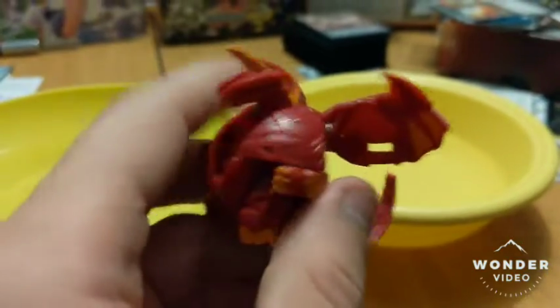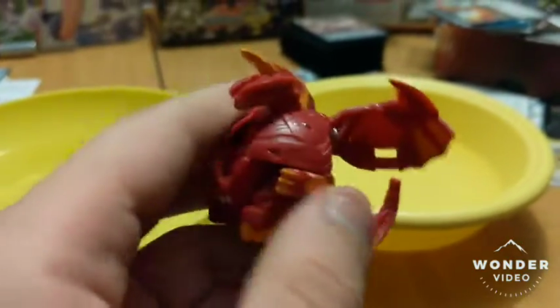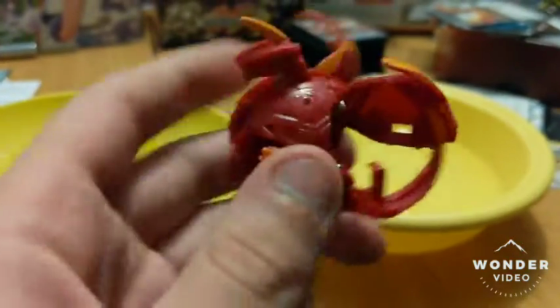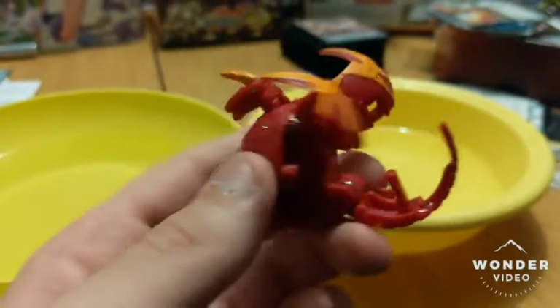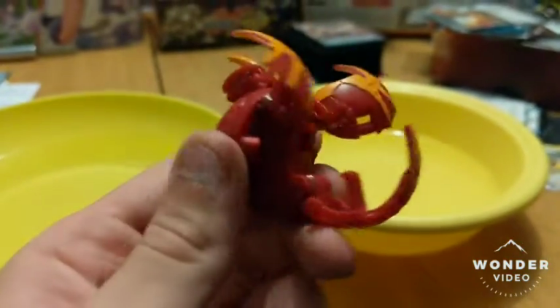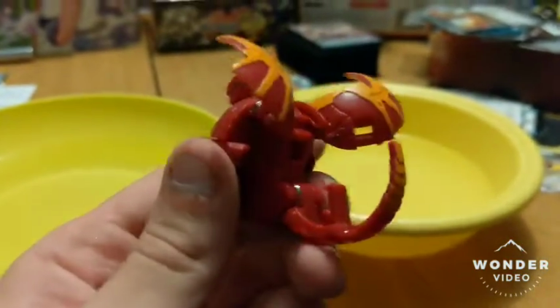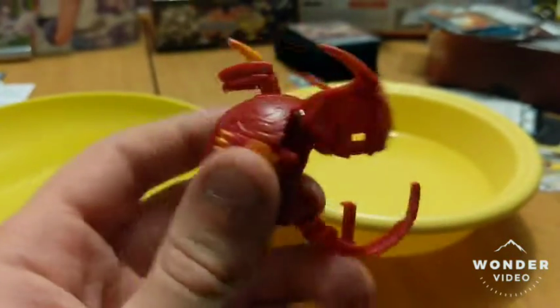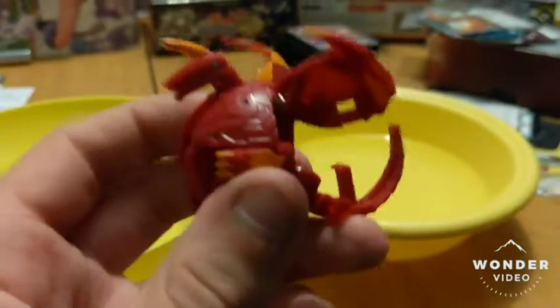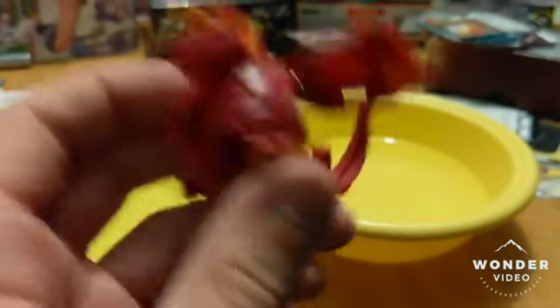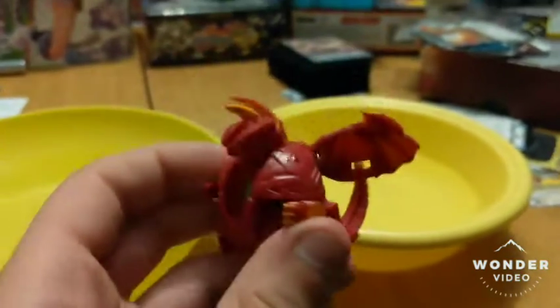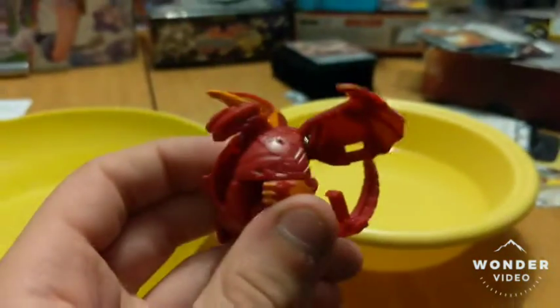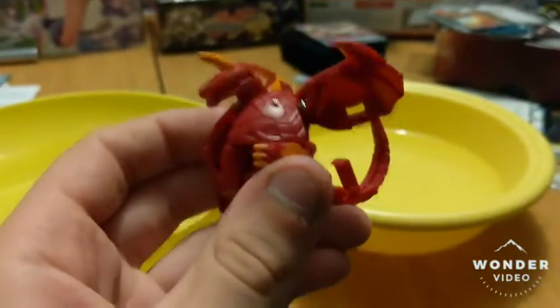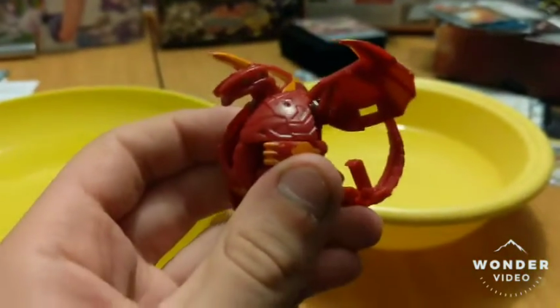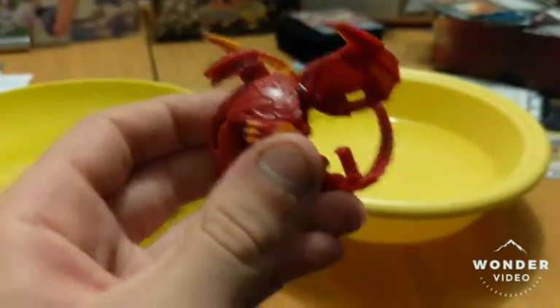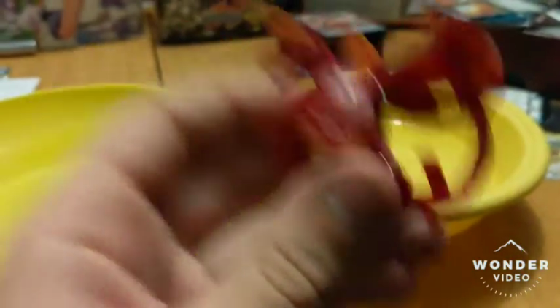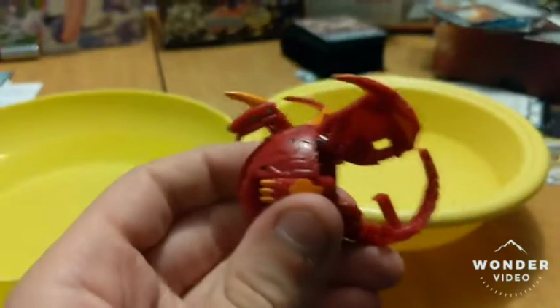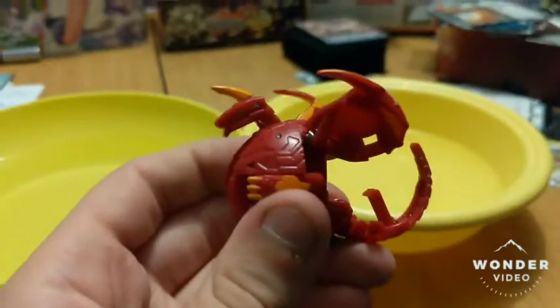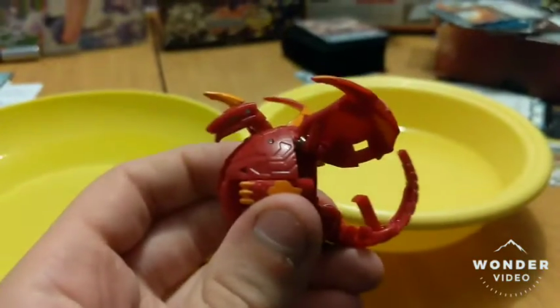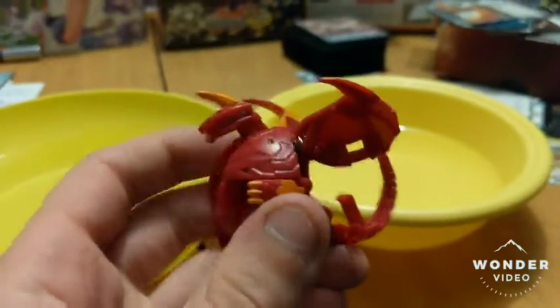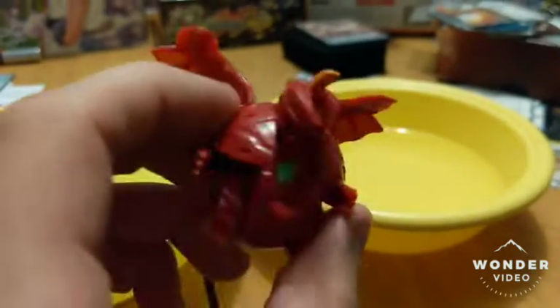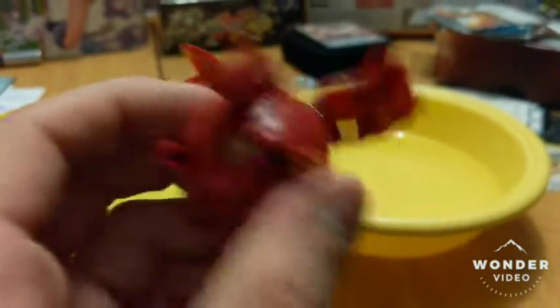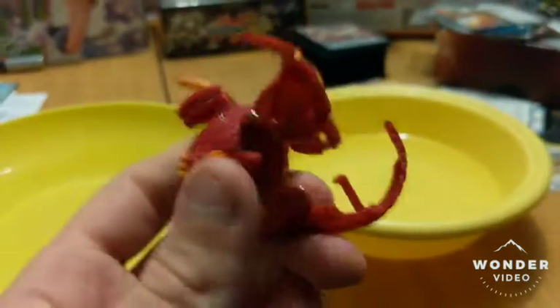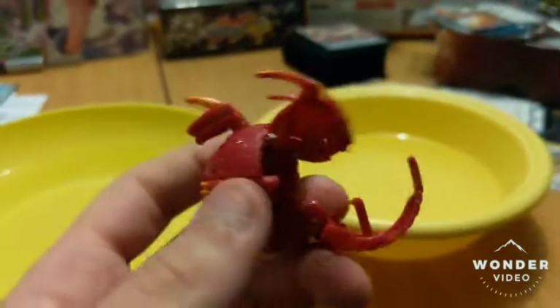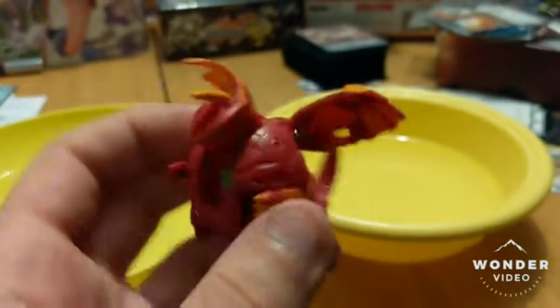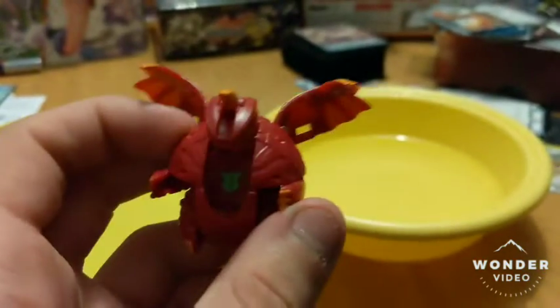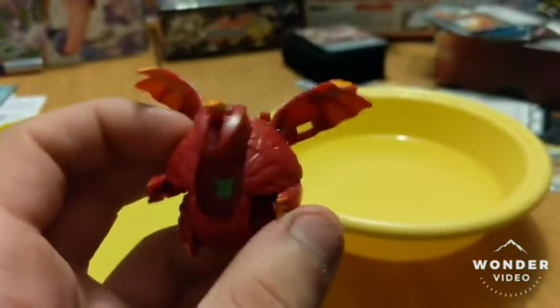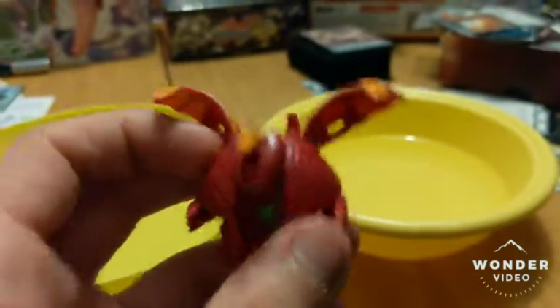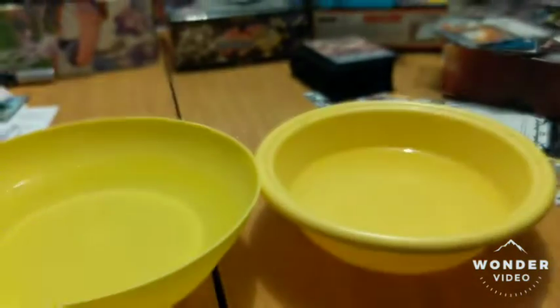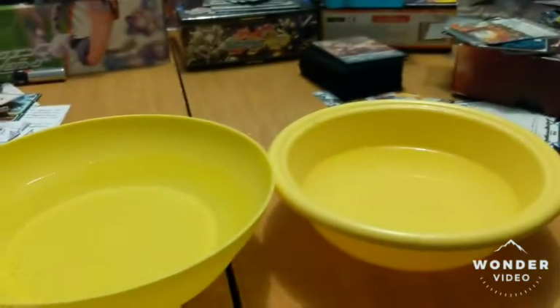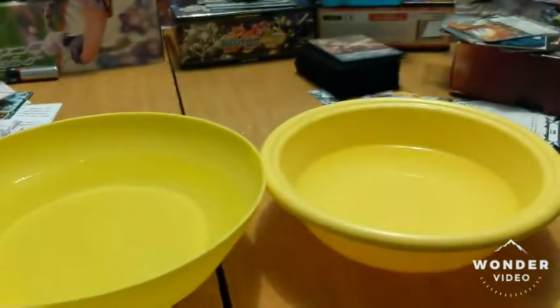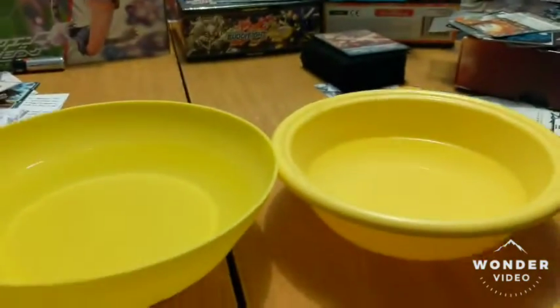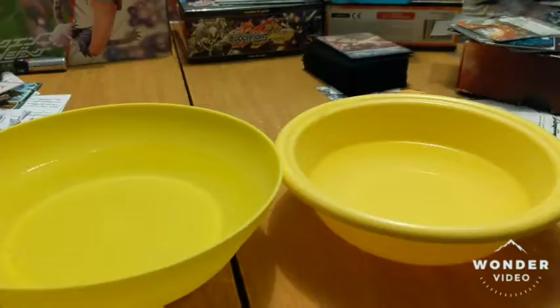But this is just a quick video to show how I fixed my Dragonoid, and how you can fix yours too. Thank you very much for watching. Keraton out.